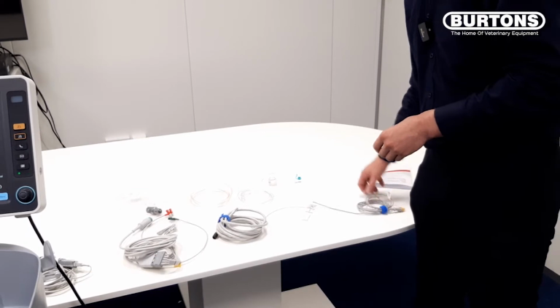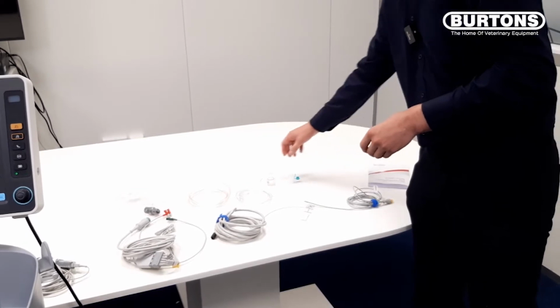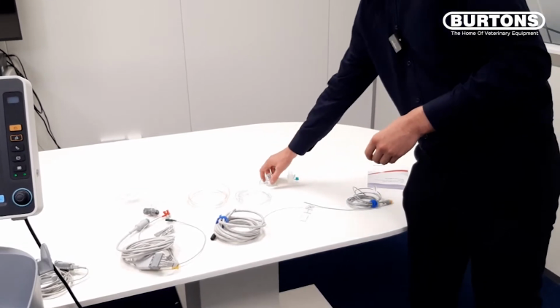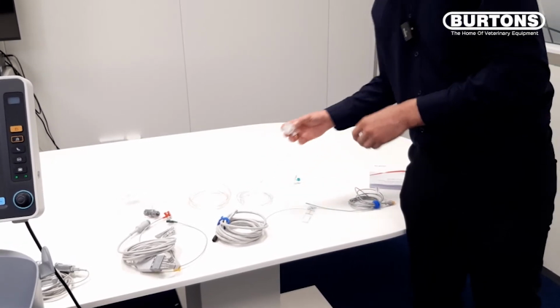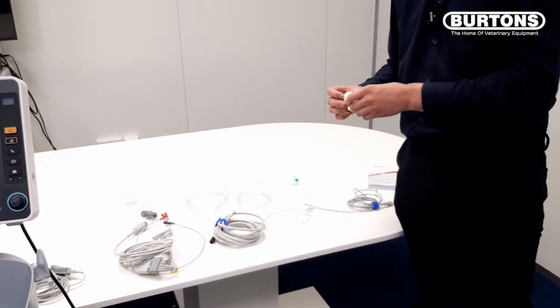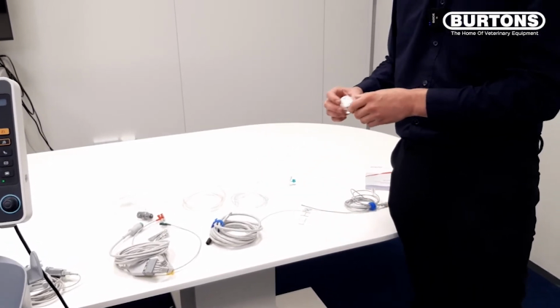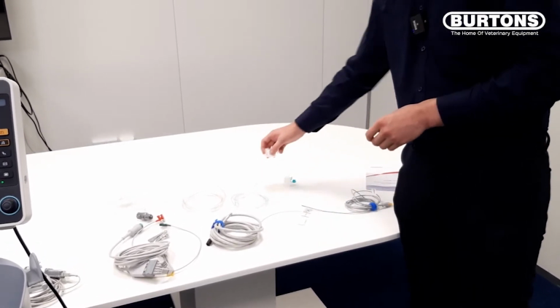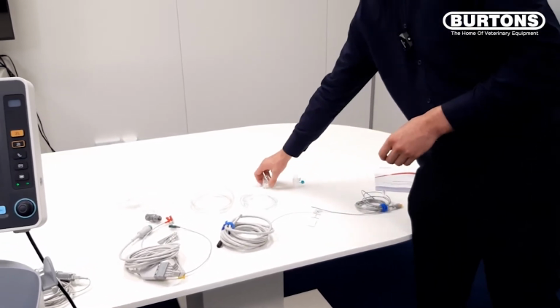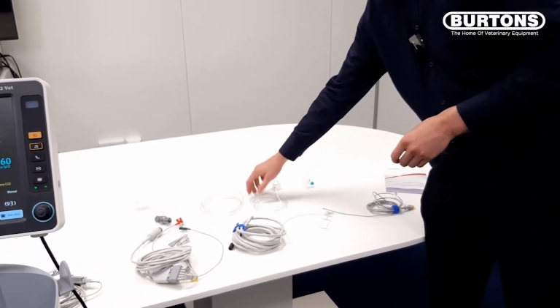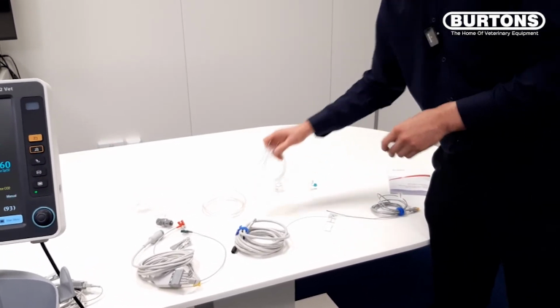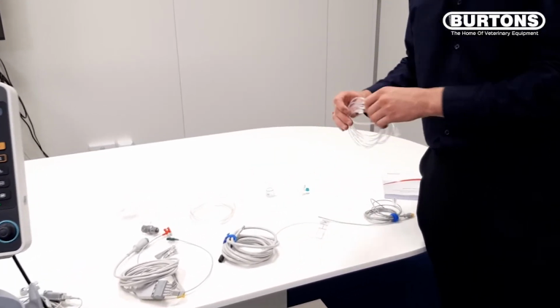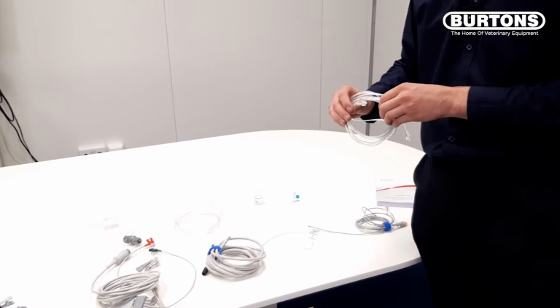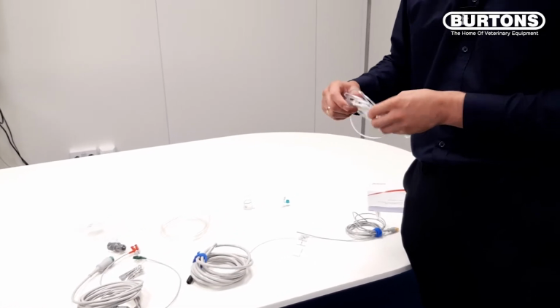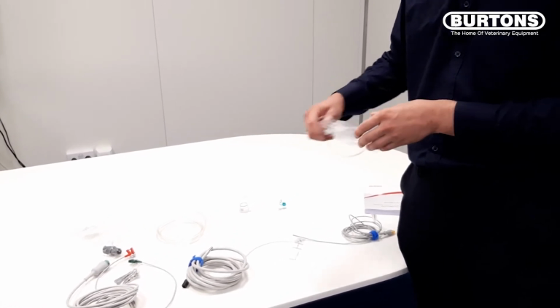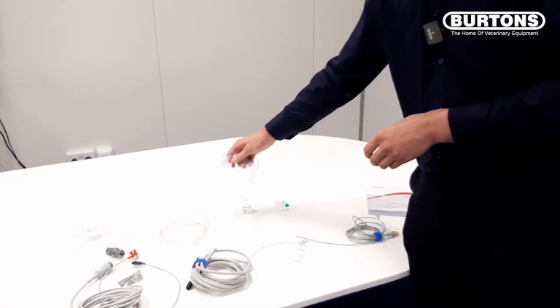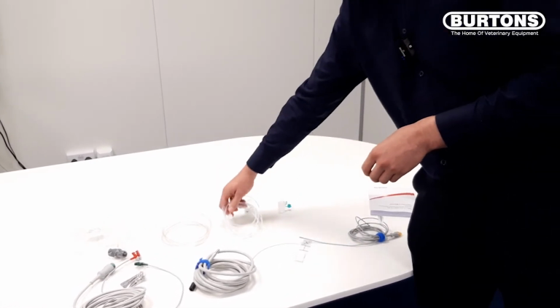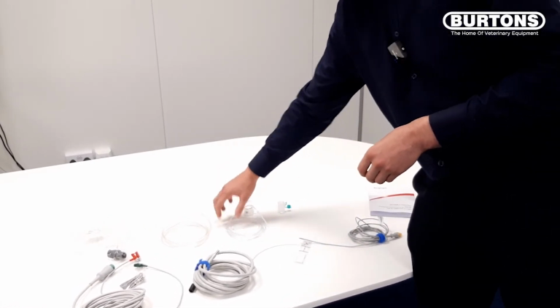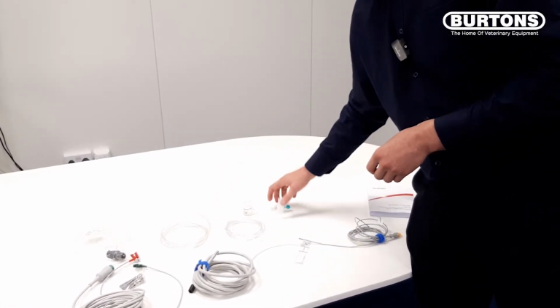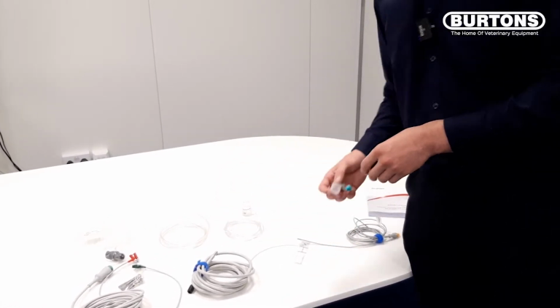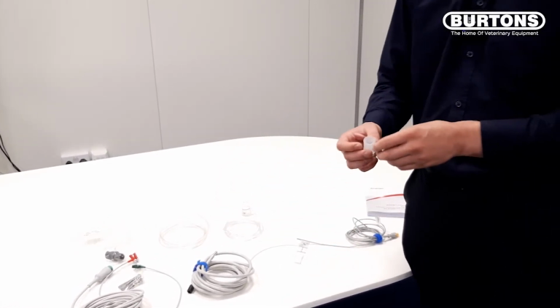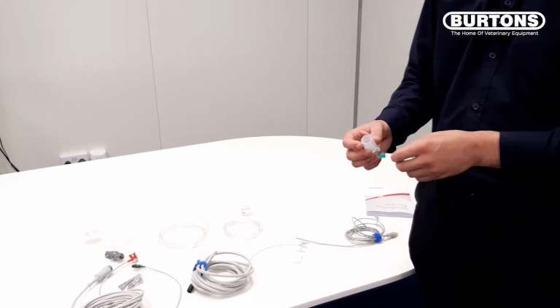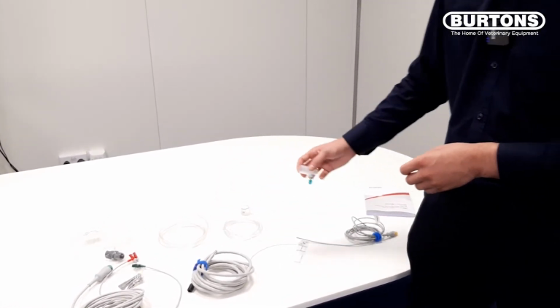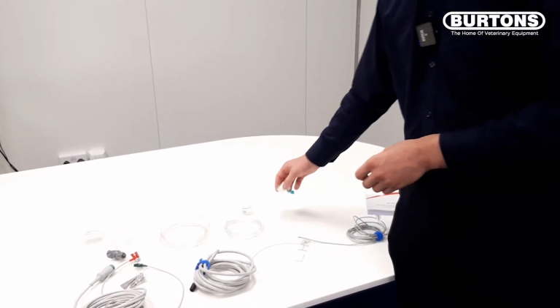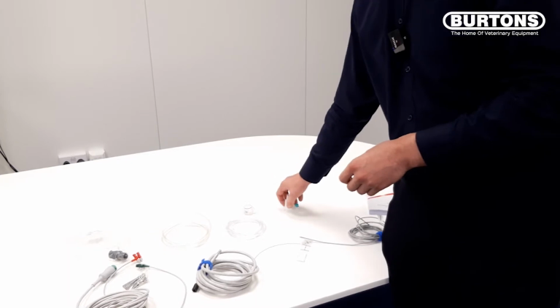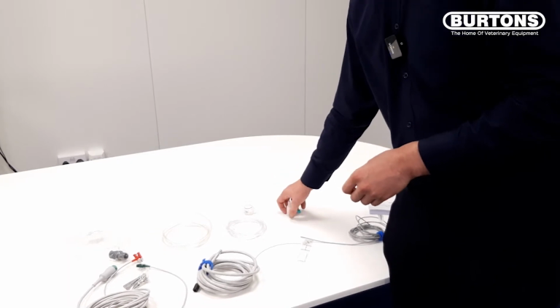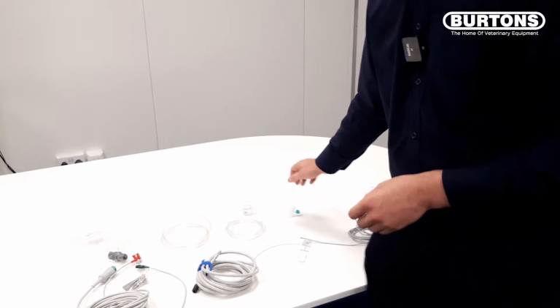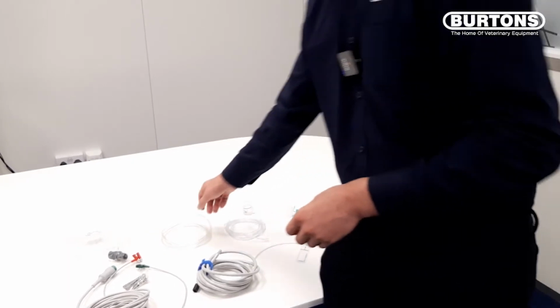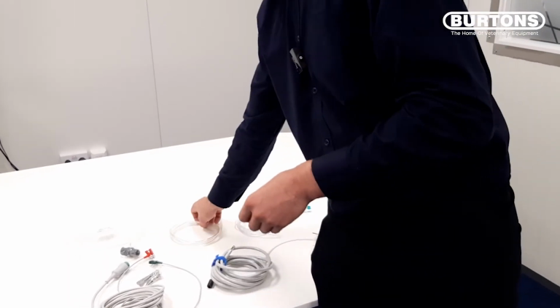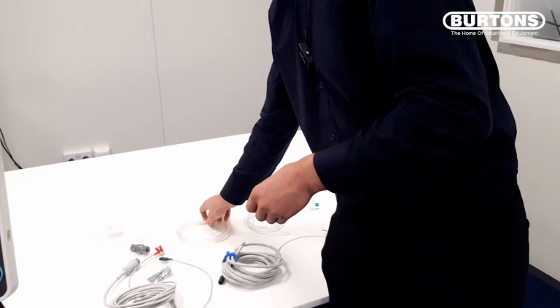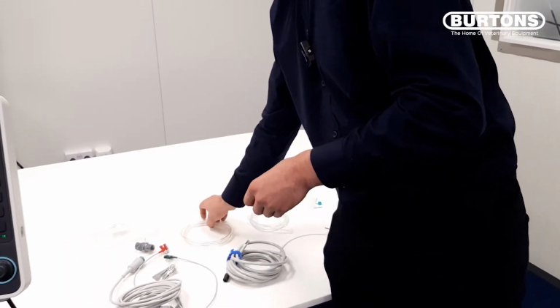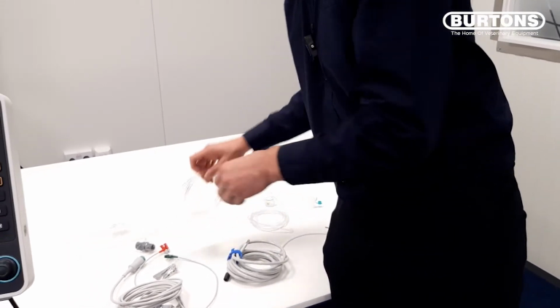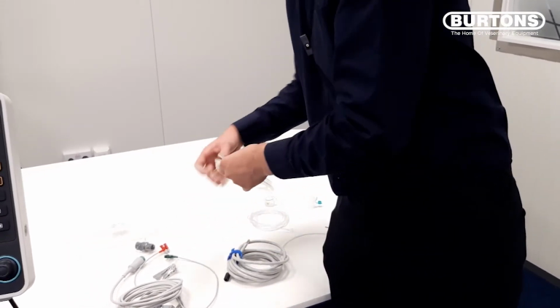Moving on, we have our water trap, which is complete with the sampling hose. We have our ET tube connector, and we also have our scavenging kit here as well.